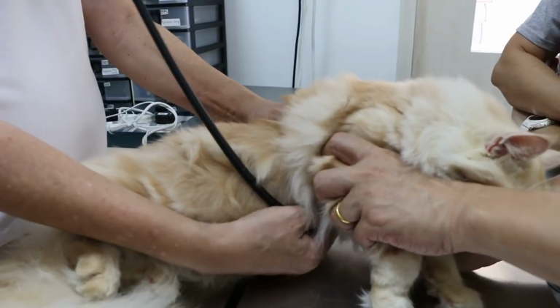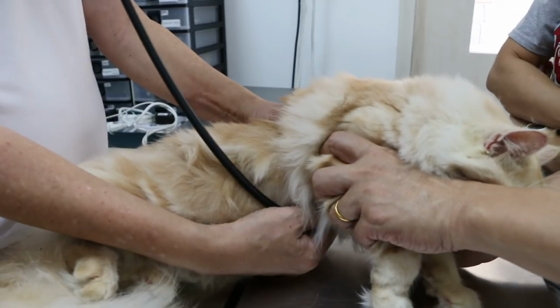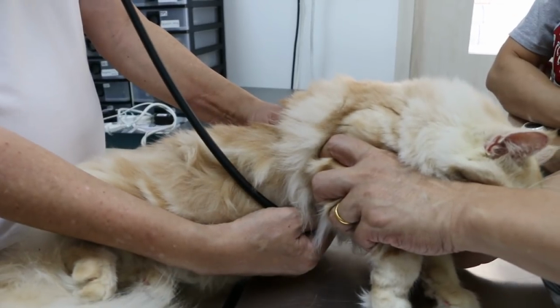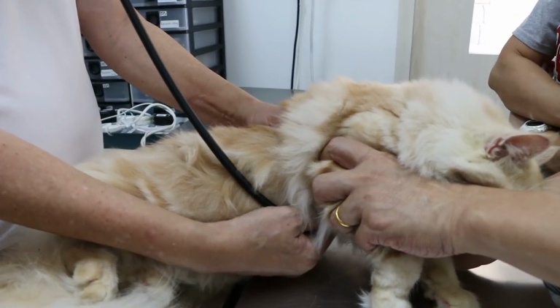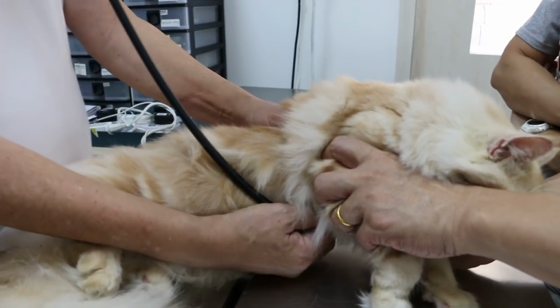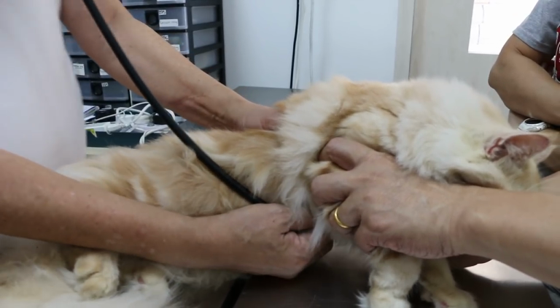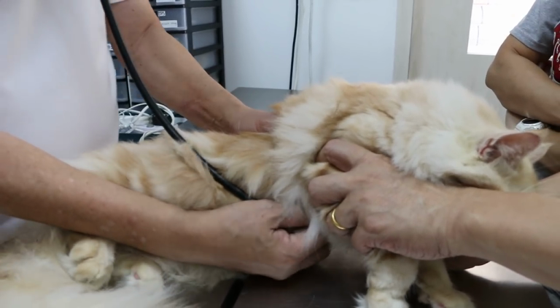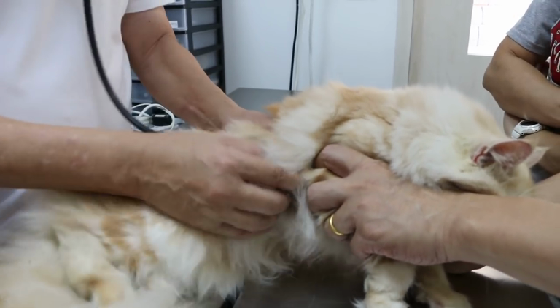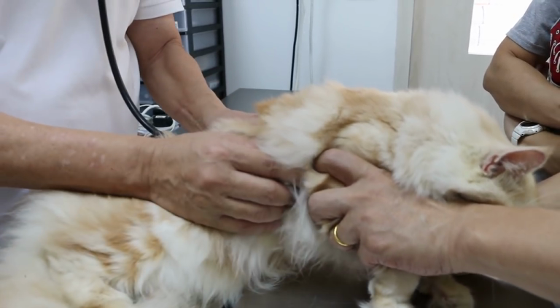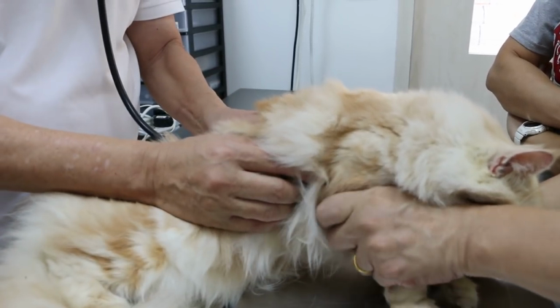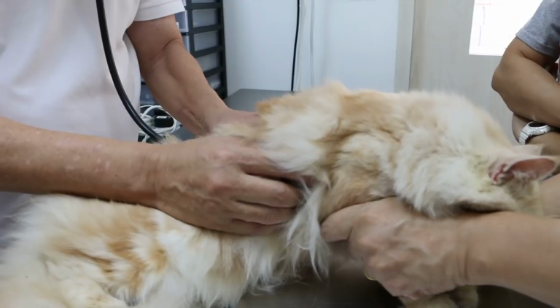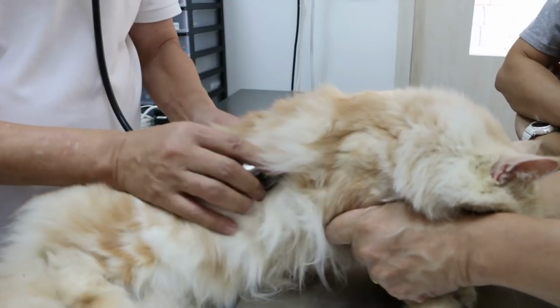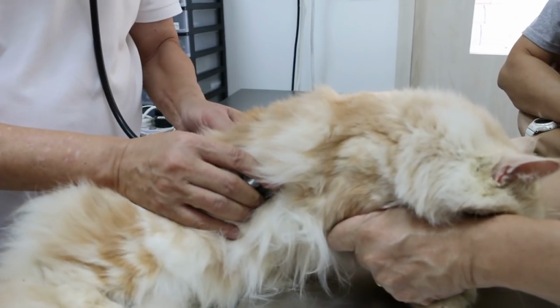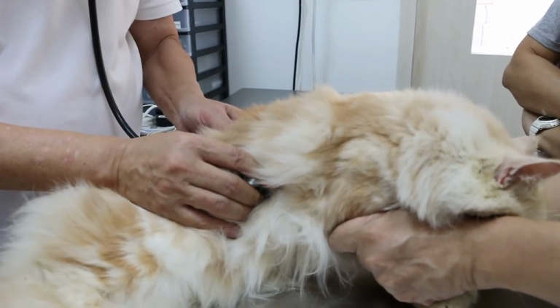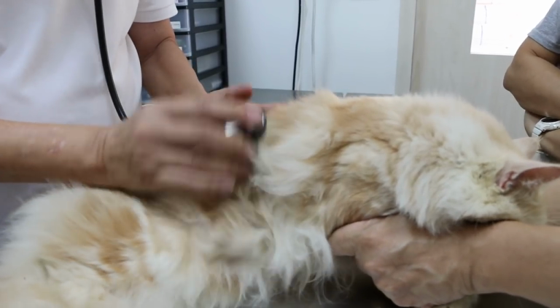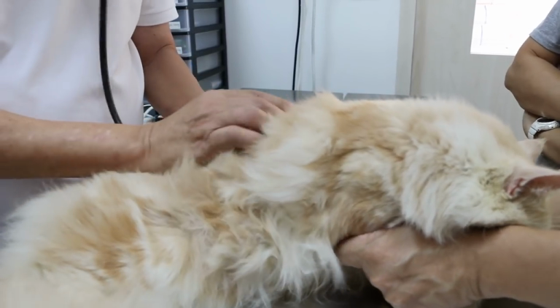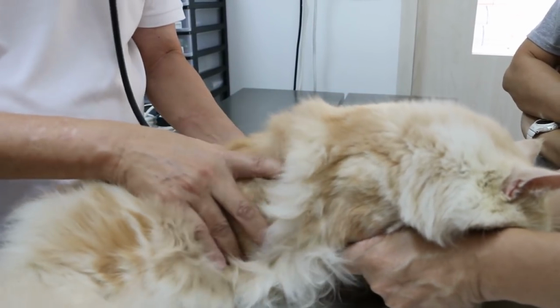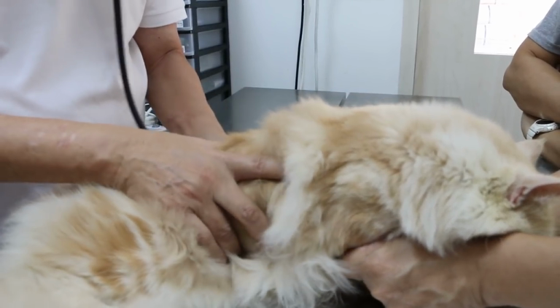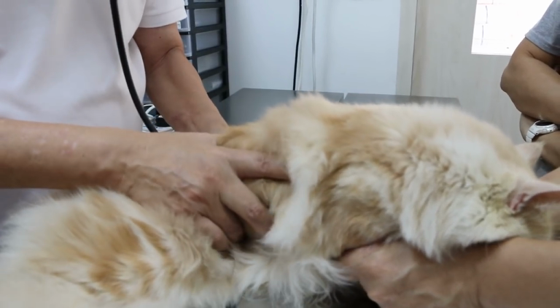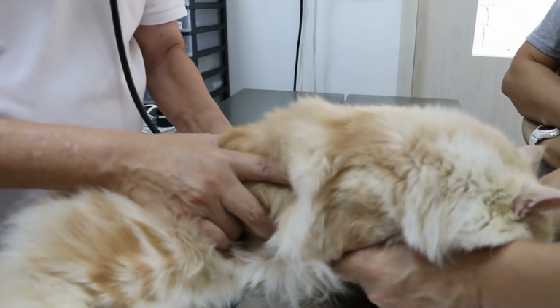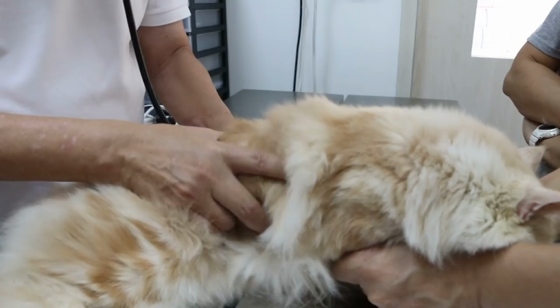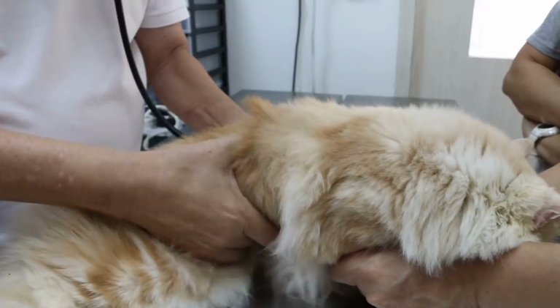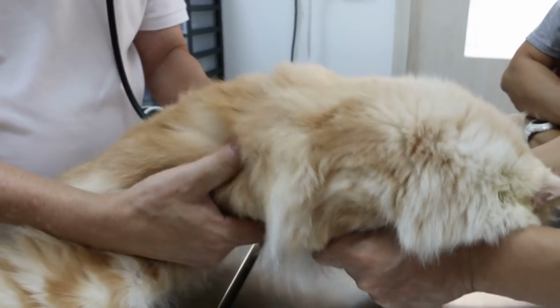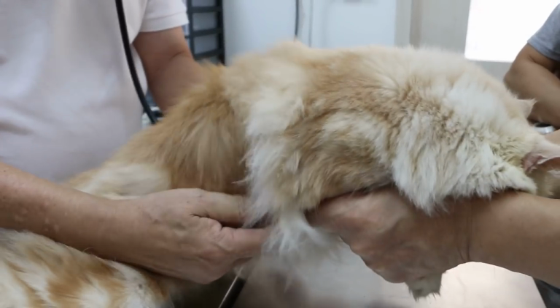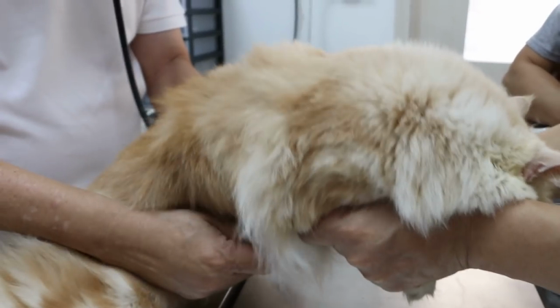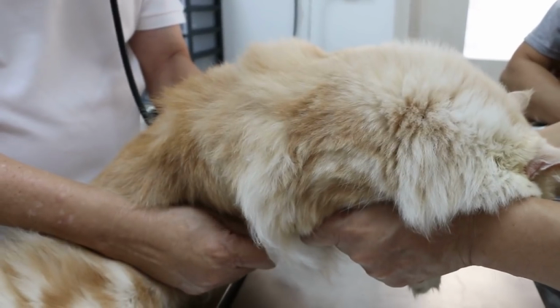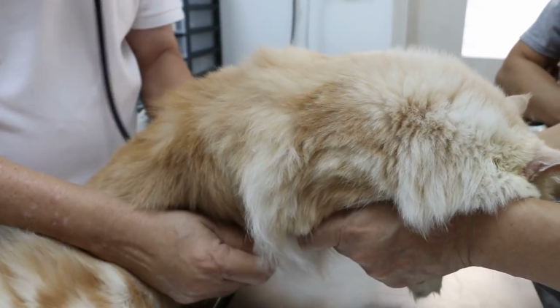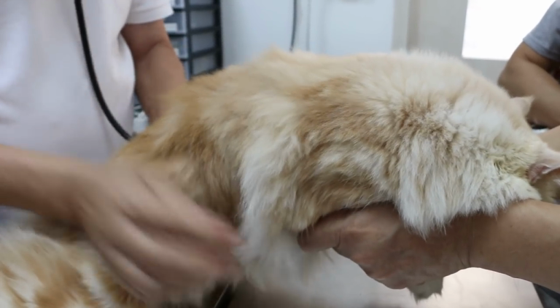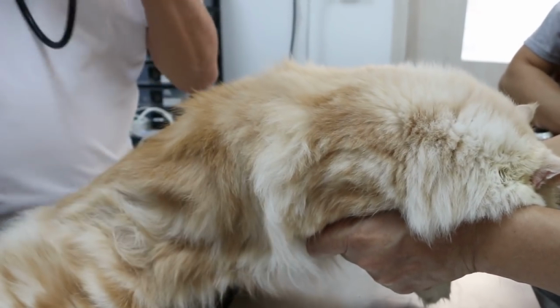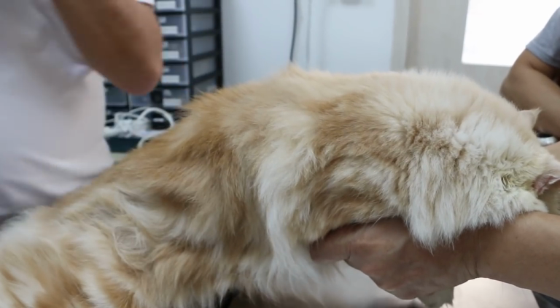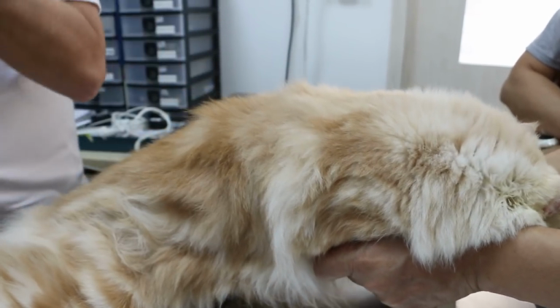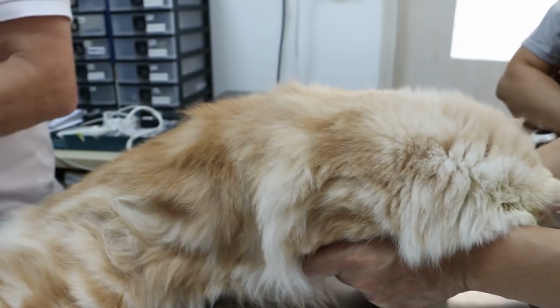Heart is okay, very good. No heart disease. Lungs are alright — no sounds. She shouldn't have sounds. There's no lung sounds.